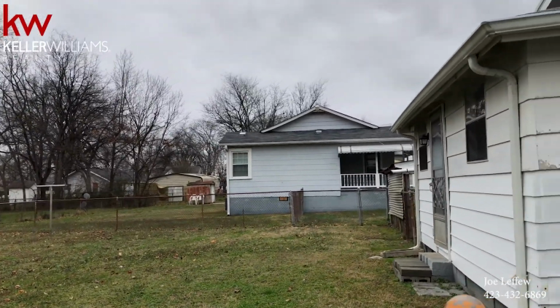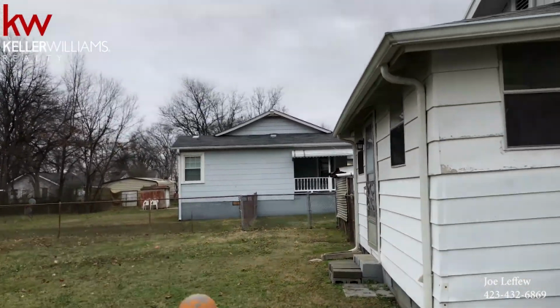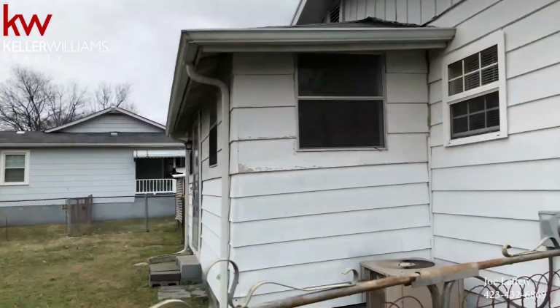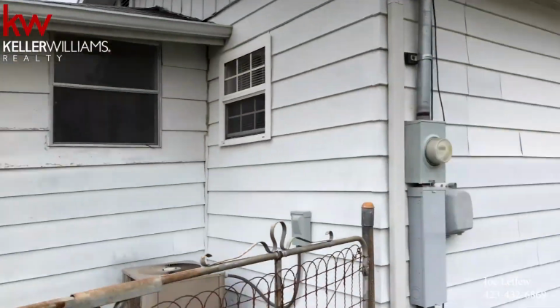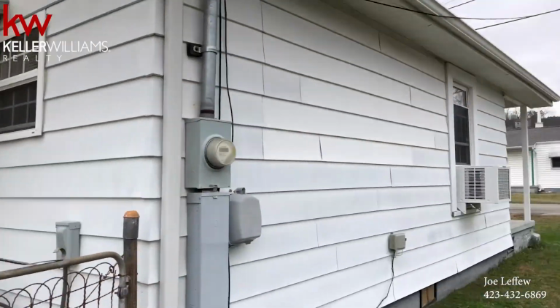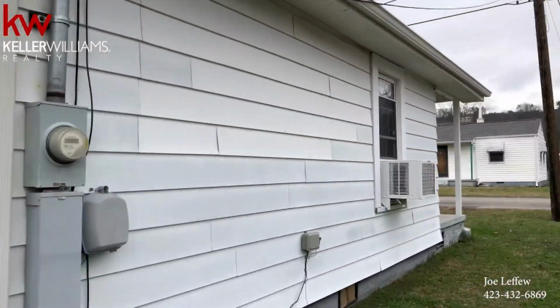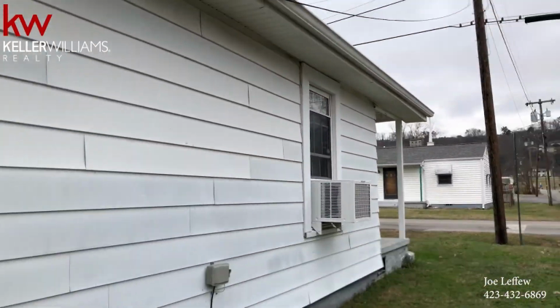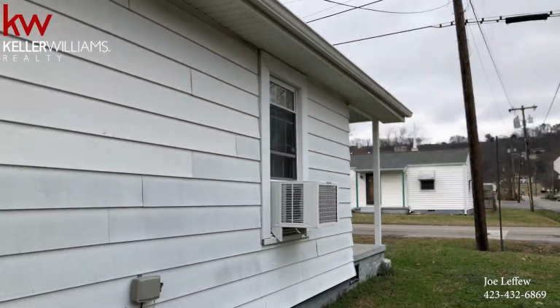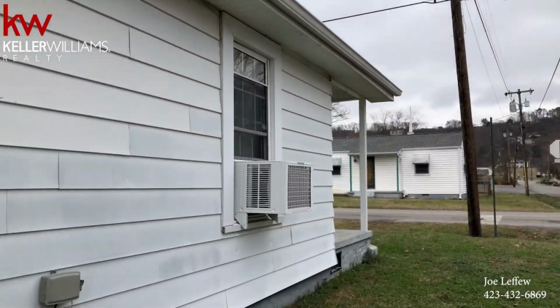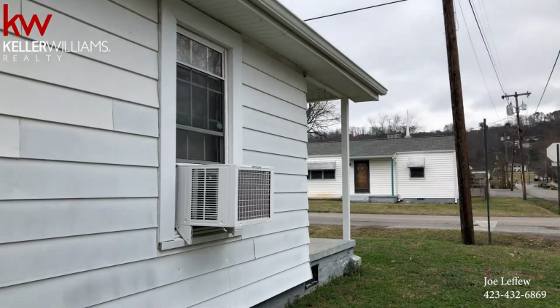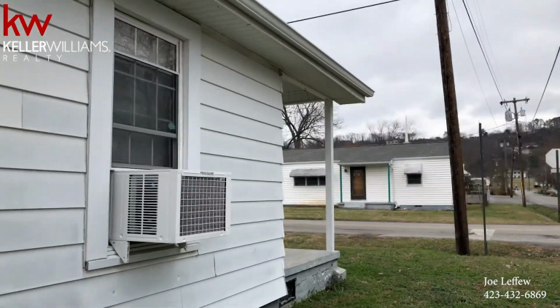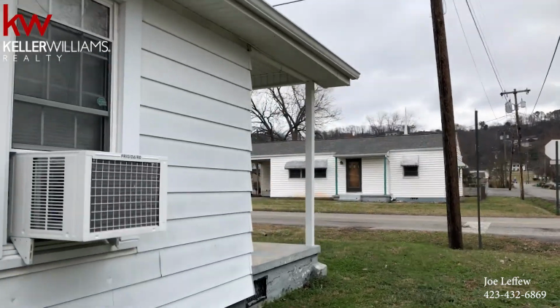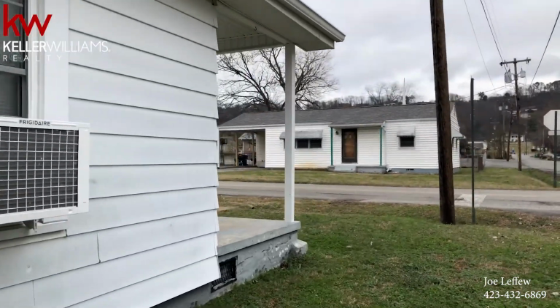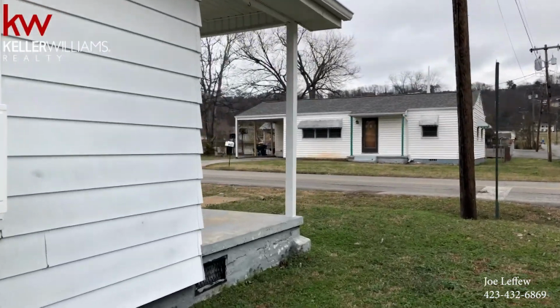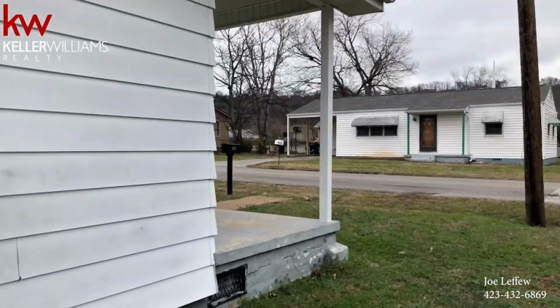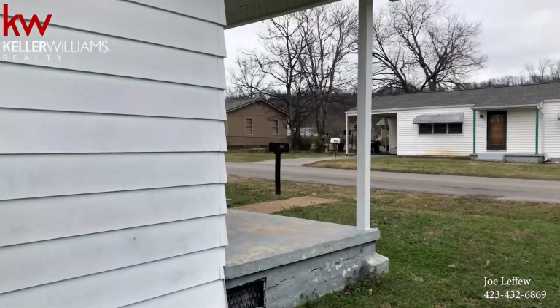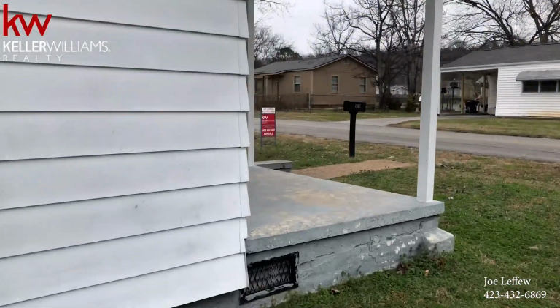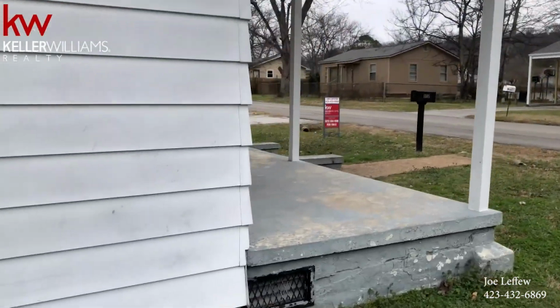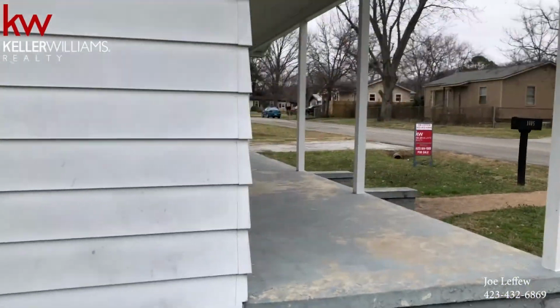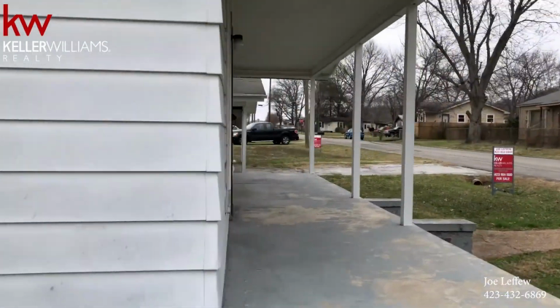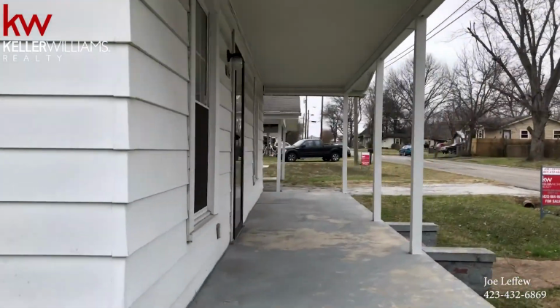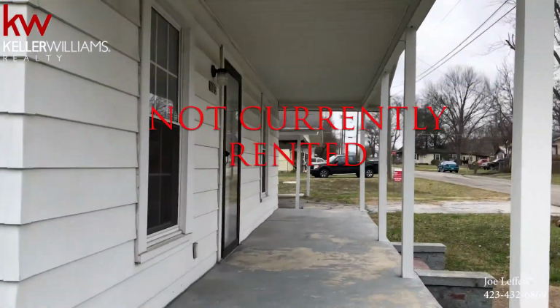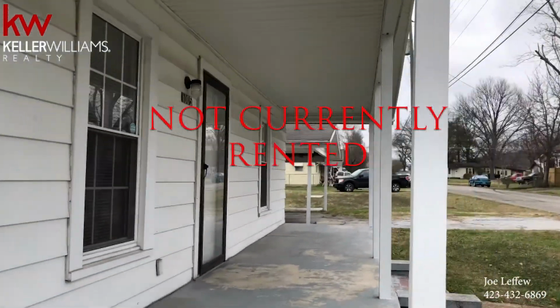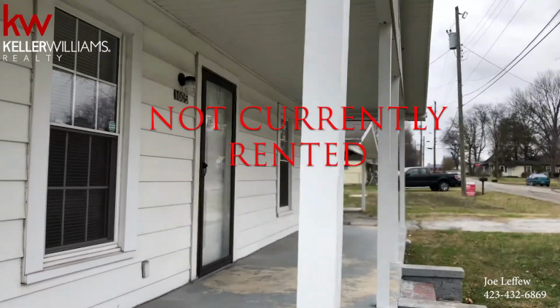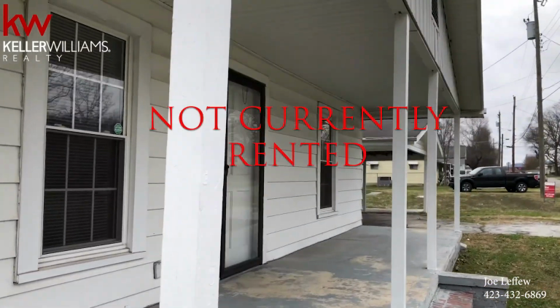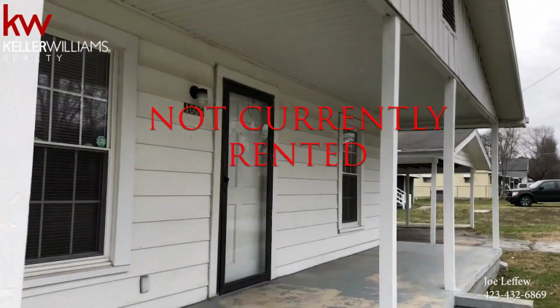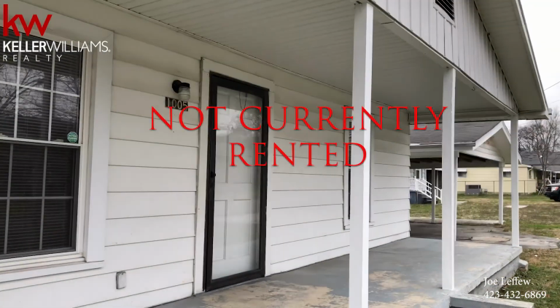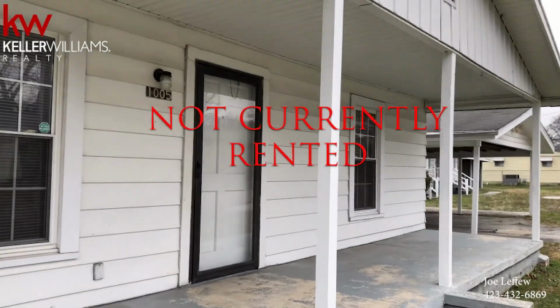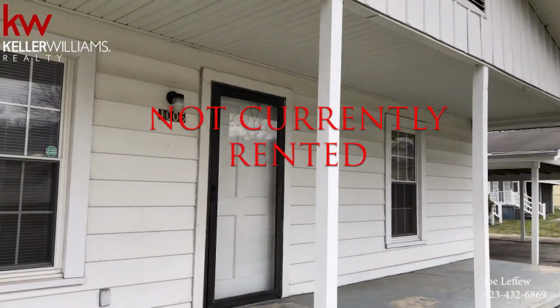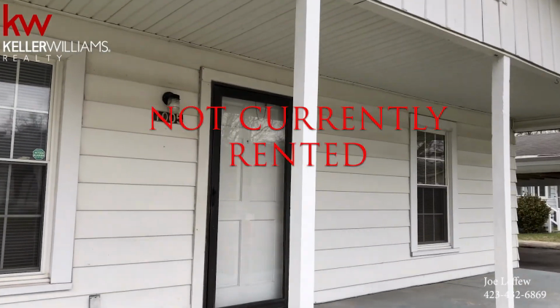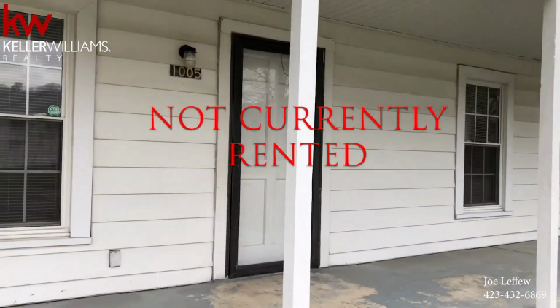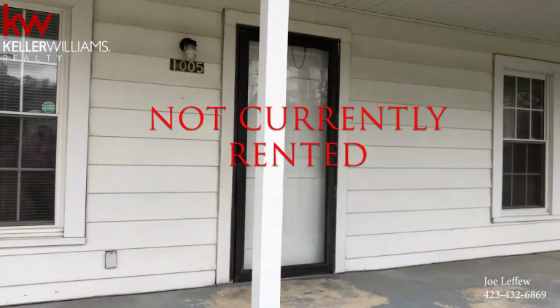Plenty of space. This house has actually been rented out for quite a while, and it was rented at $750 a month. So let's go inside and check it out.